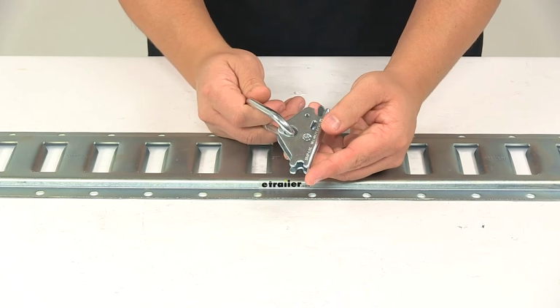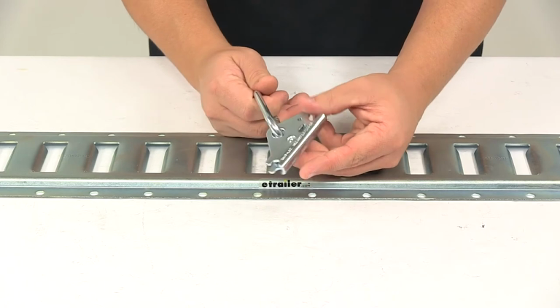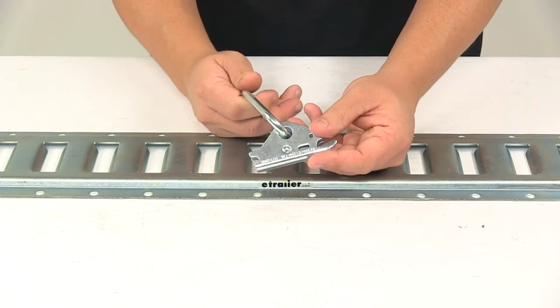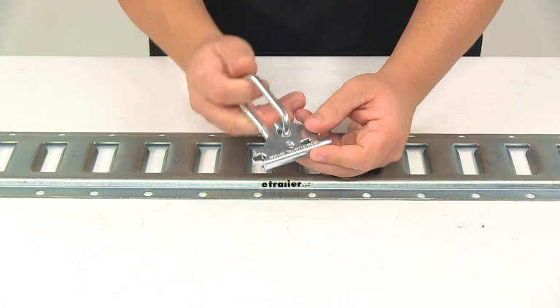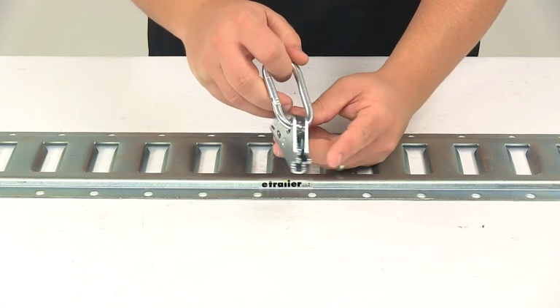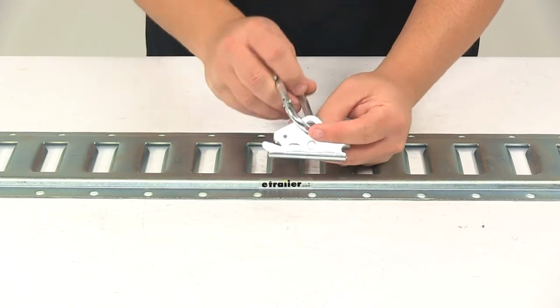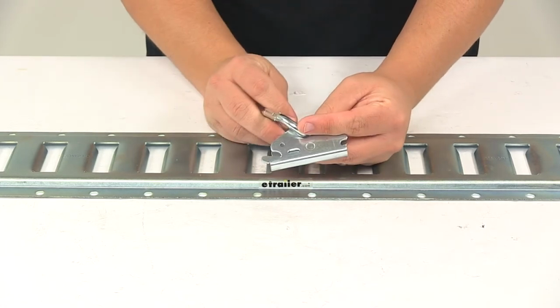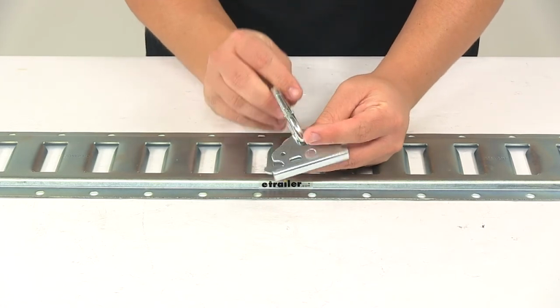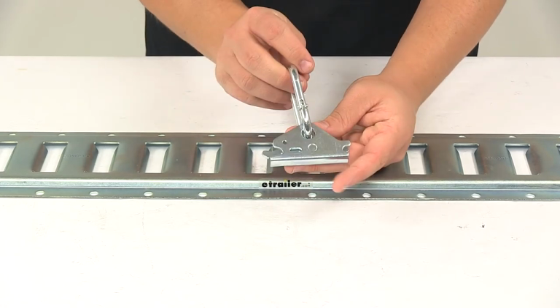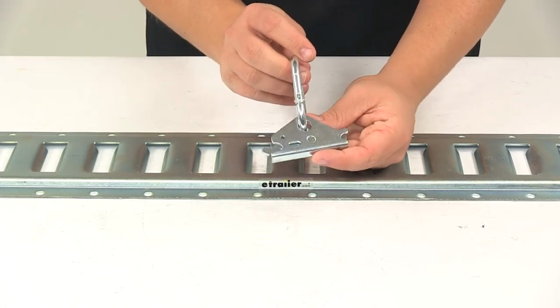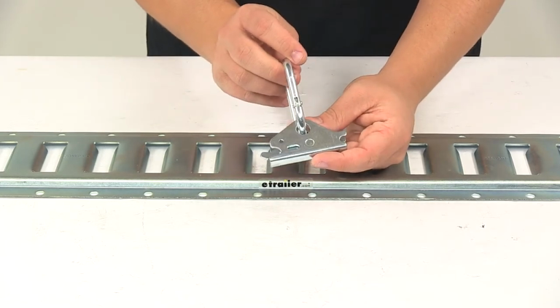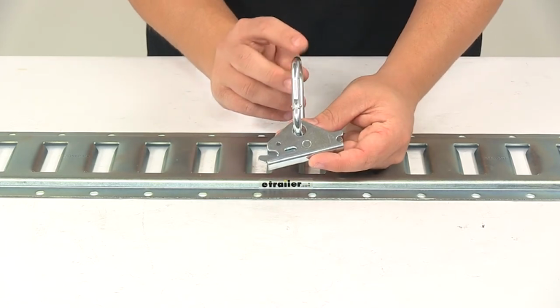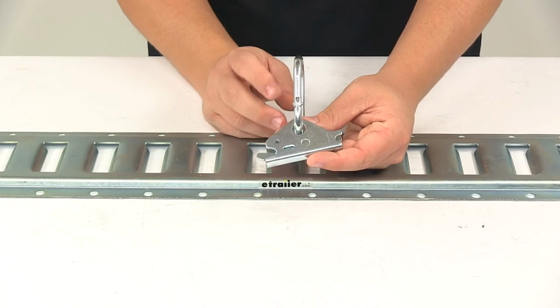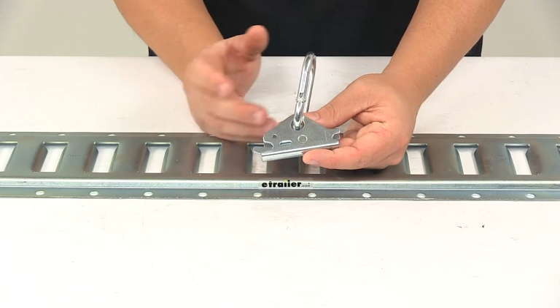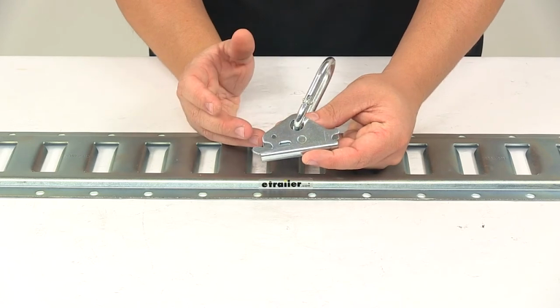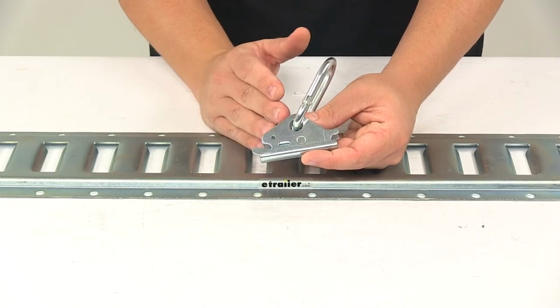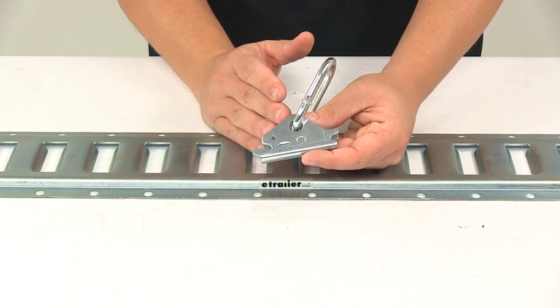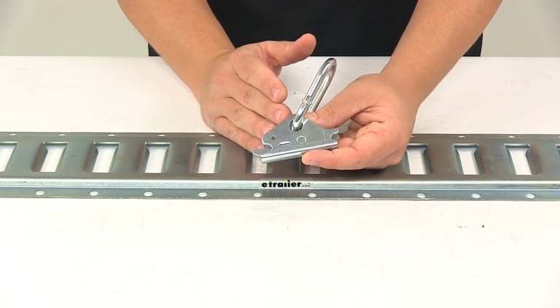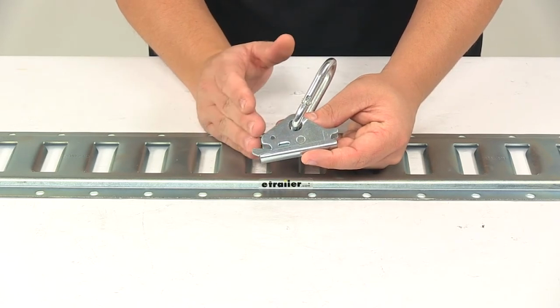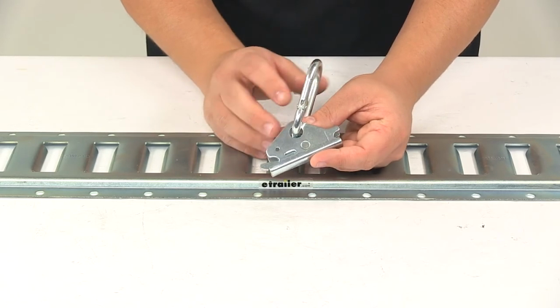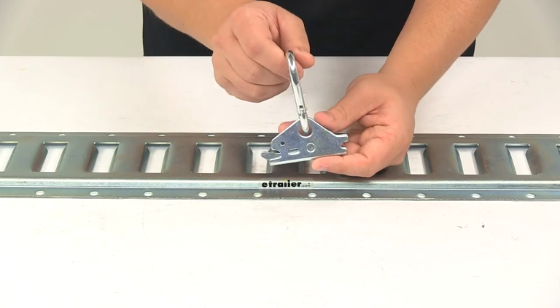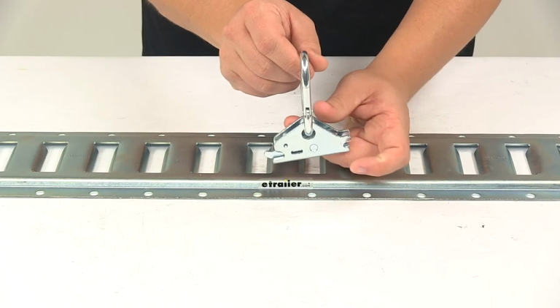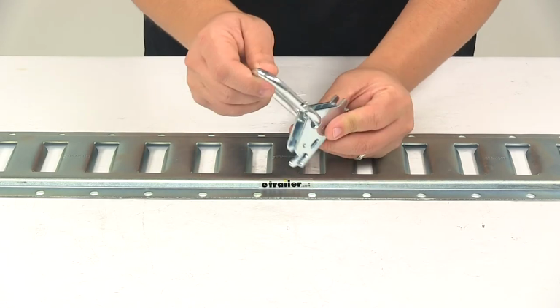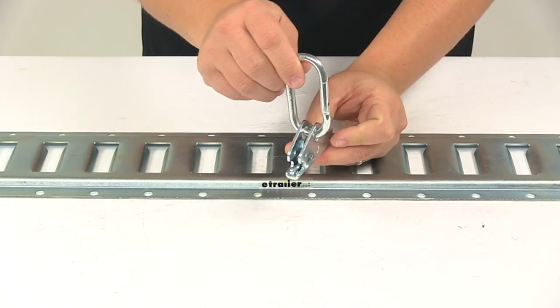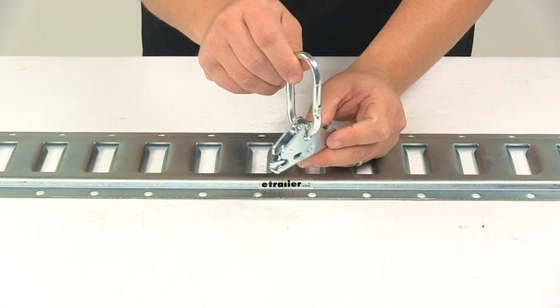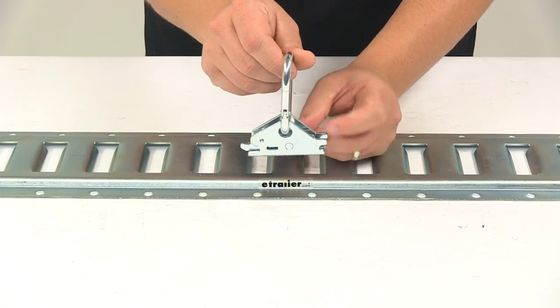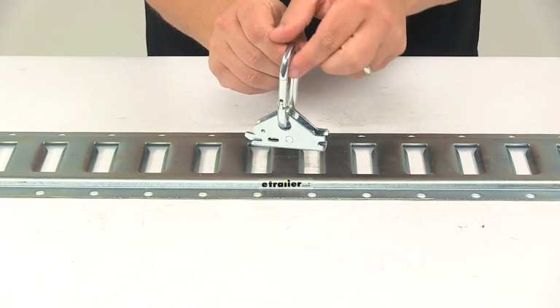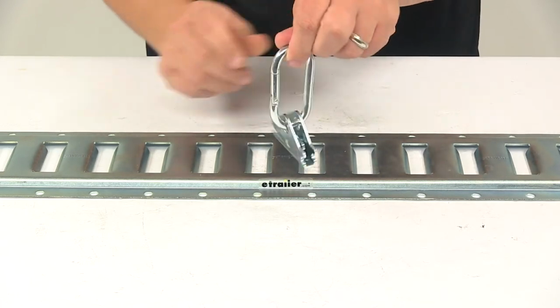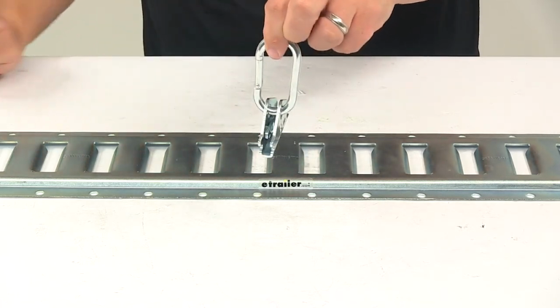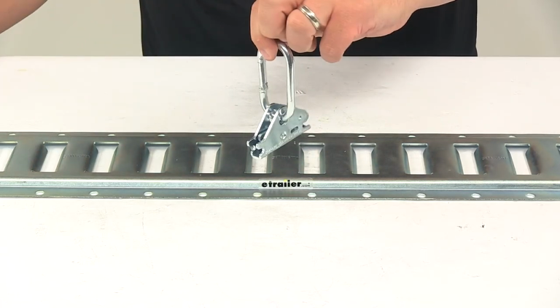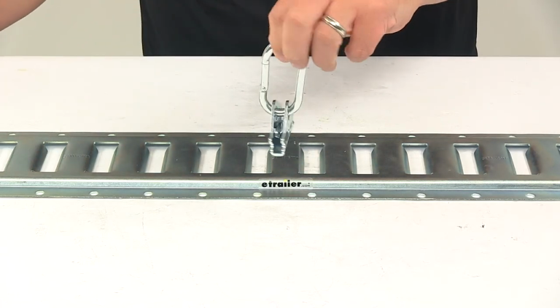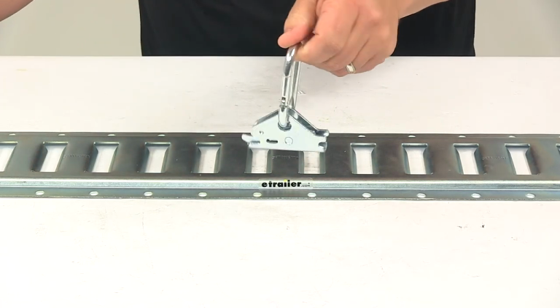Please keep in mind that tie-down anchors must be chosen according to their safe working load limit, so the weight of the secured cargo must not exceed the combined working load limit of the anchors being used. That's going to do it for today's look at the Snap-Lock E-Track fitting with the included carabiner clip.